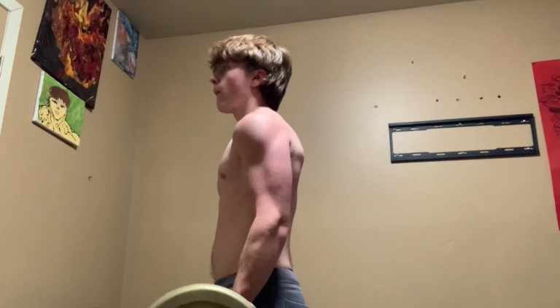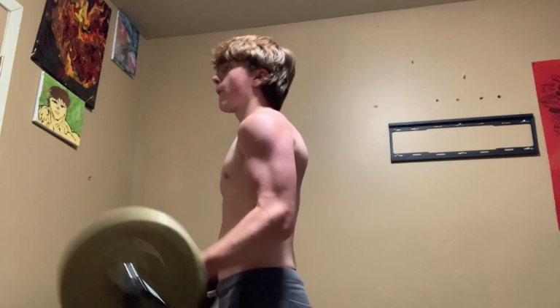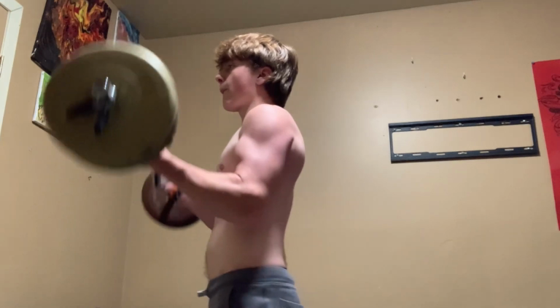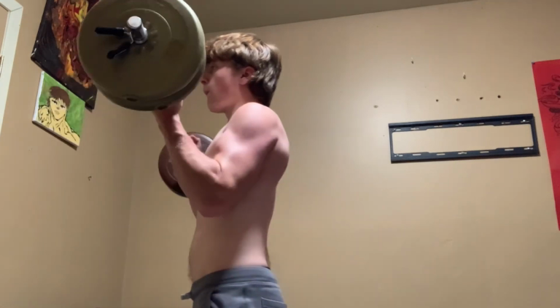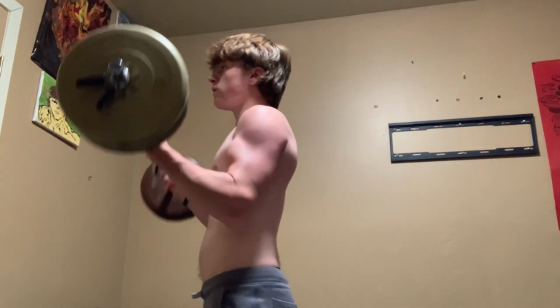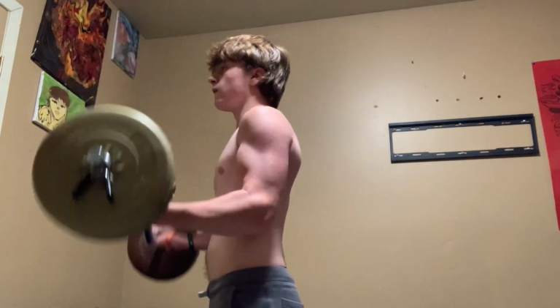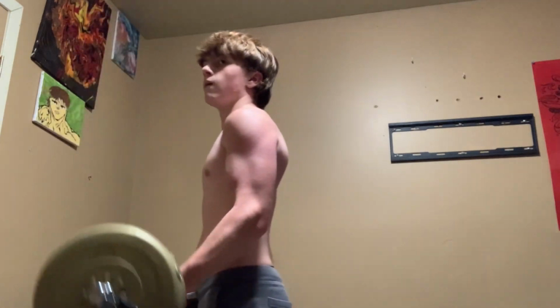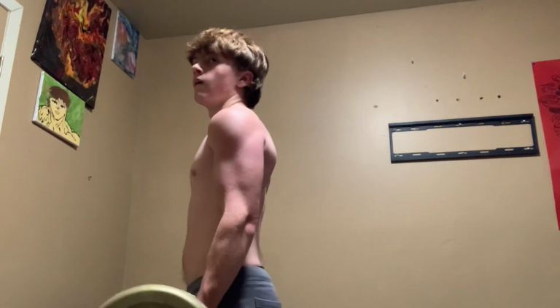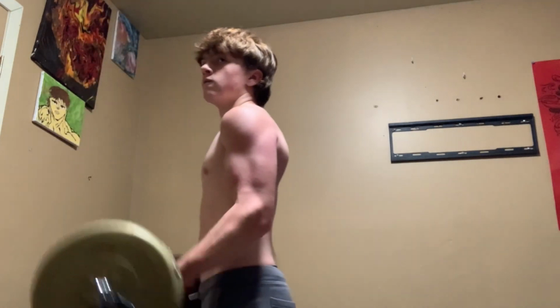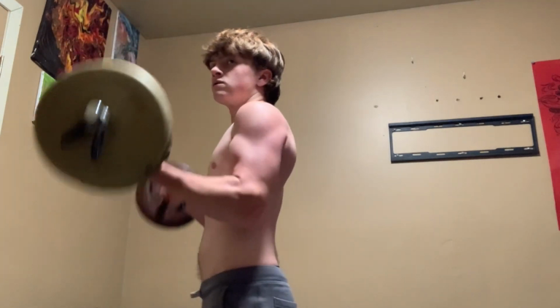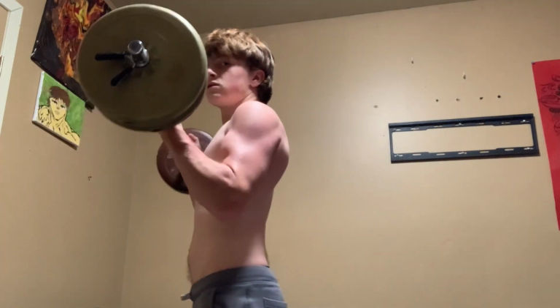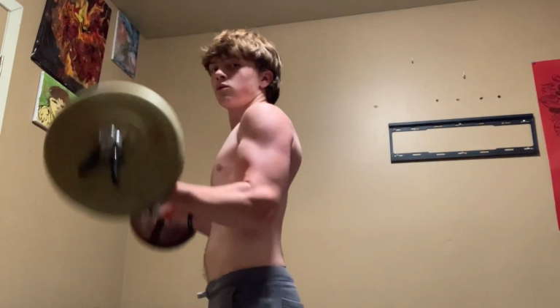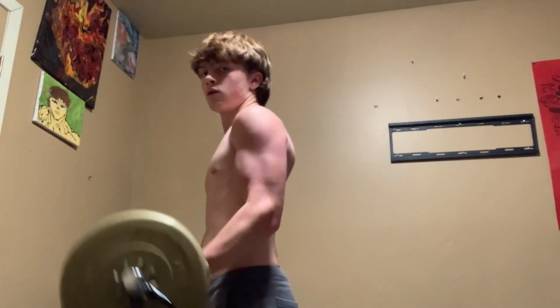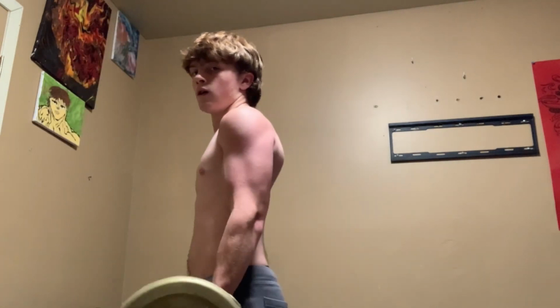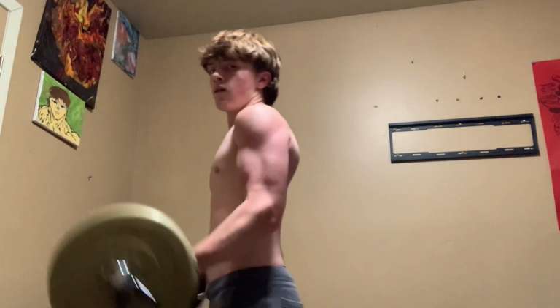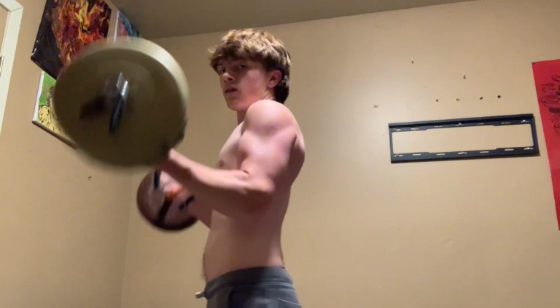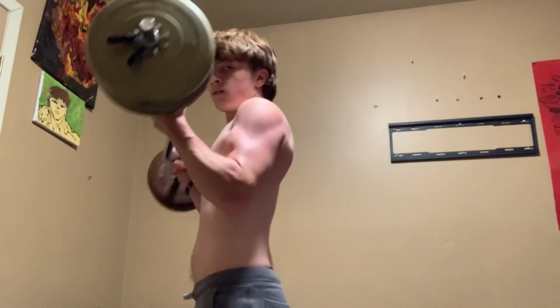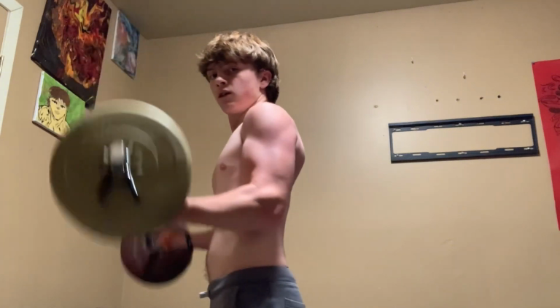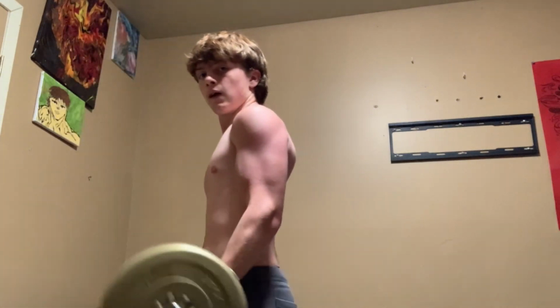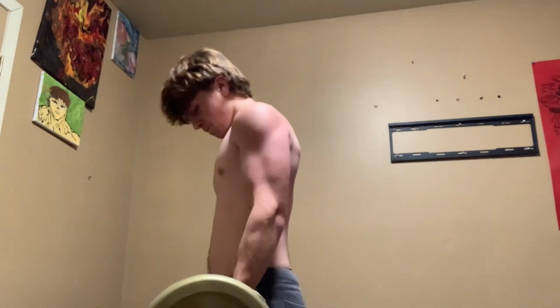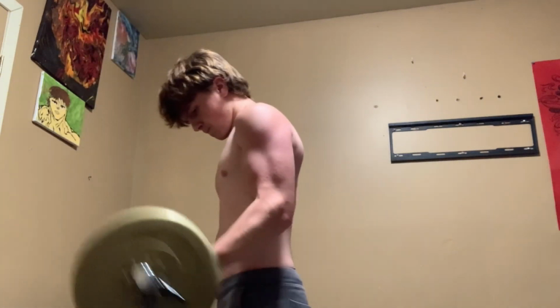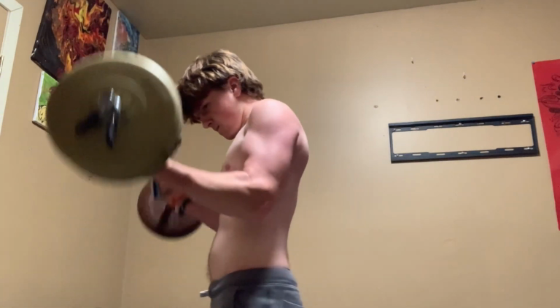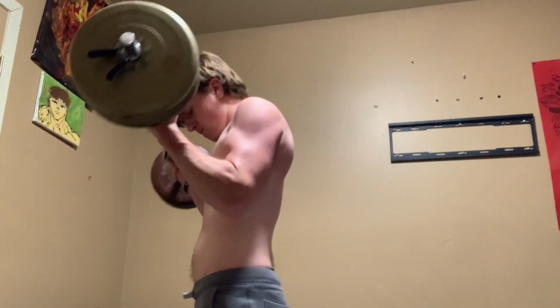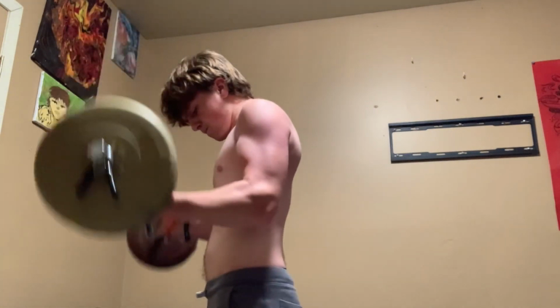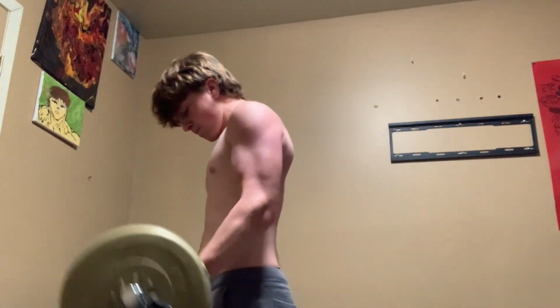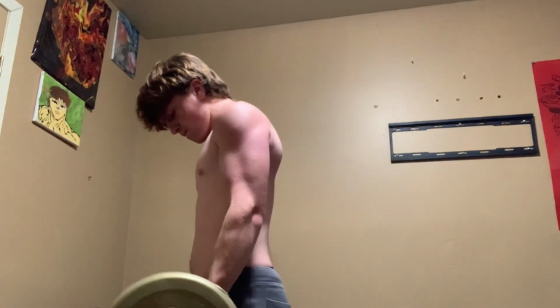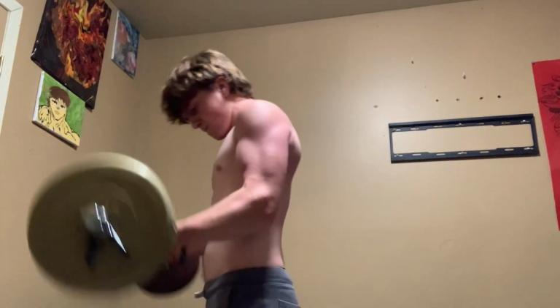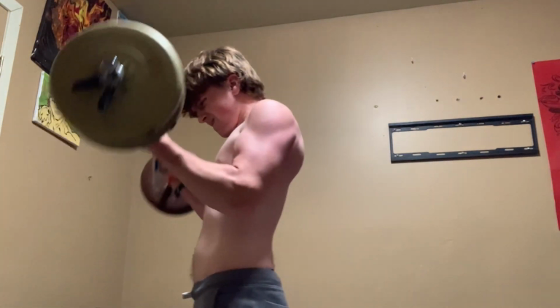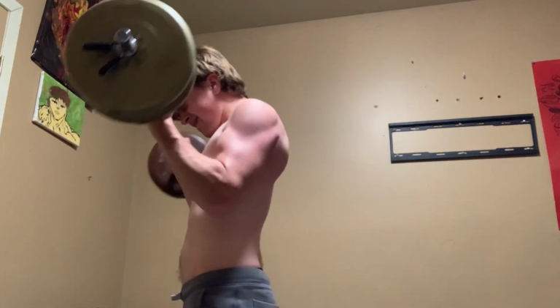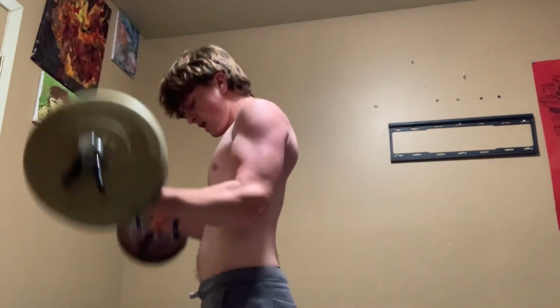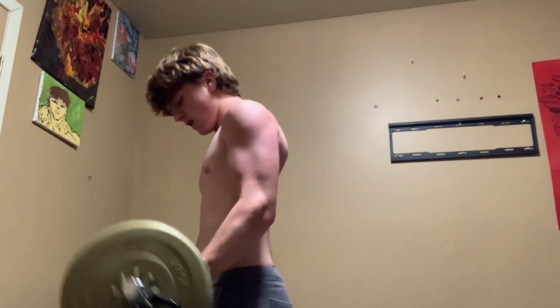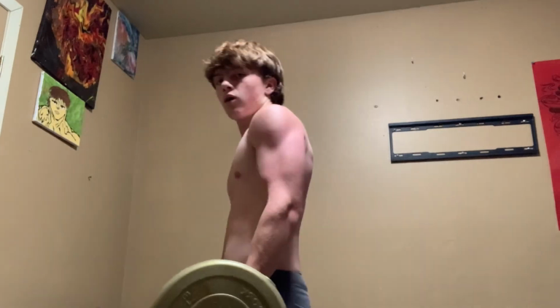Alright, so now this is 65 pounds. As you see this was a lot easier than 95.